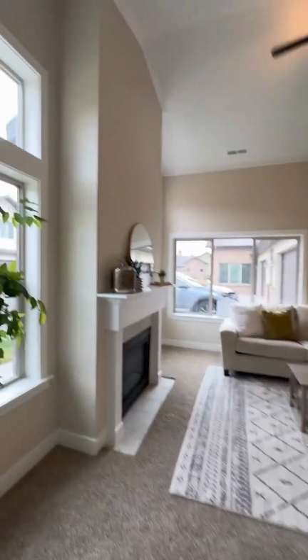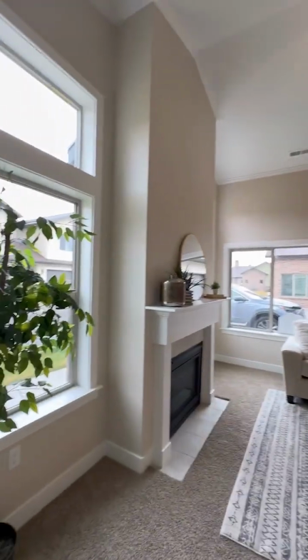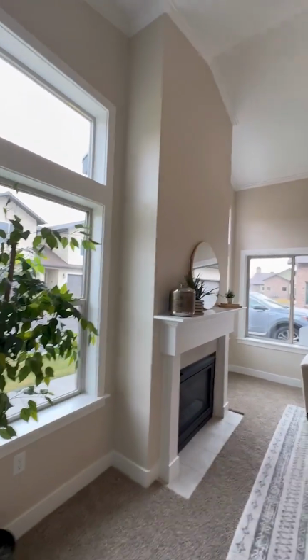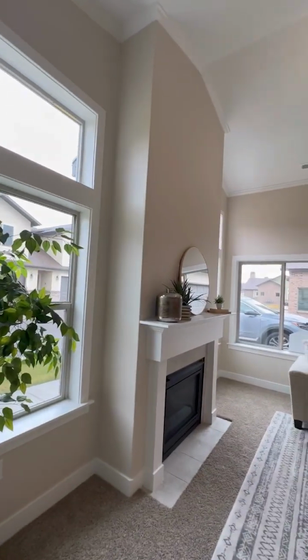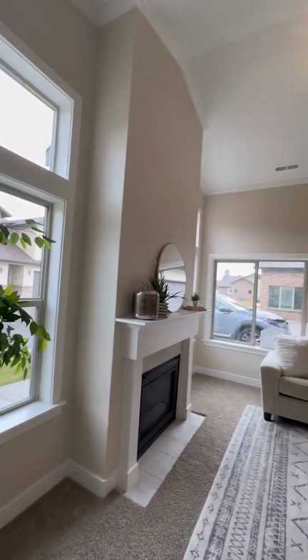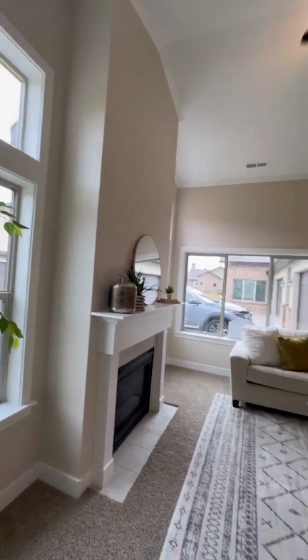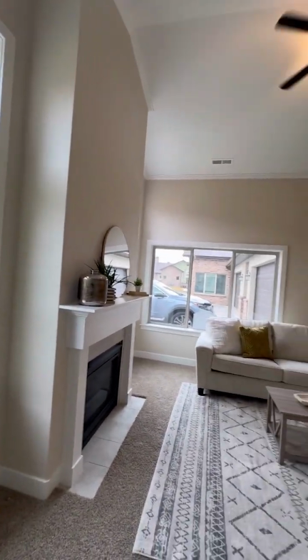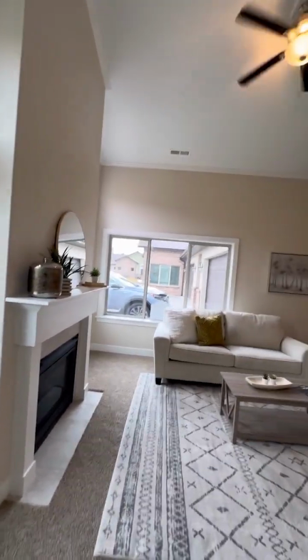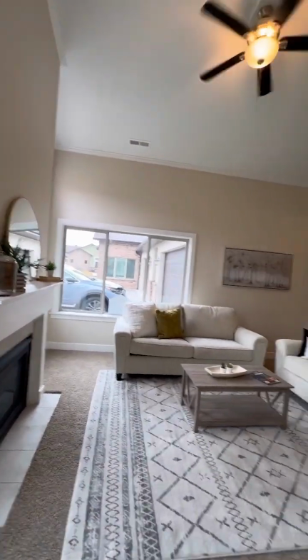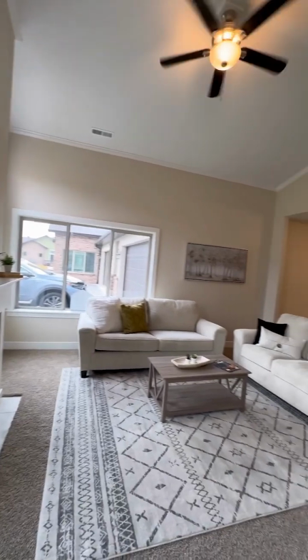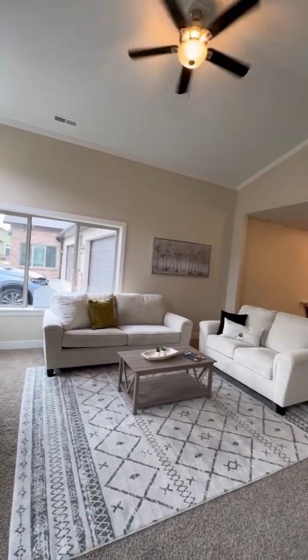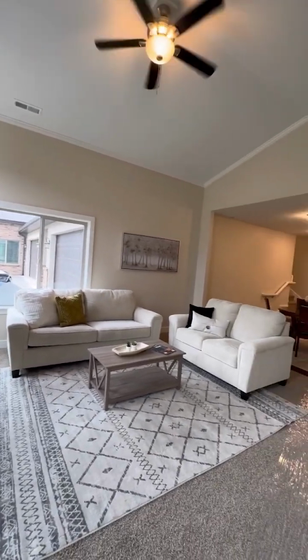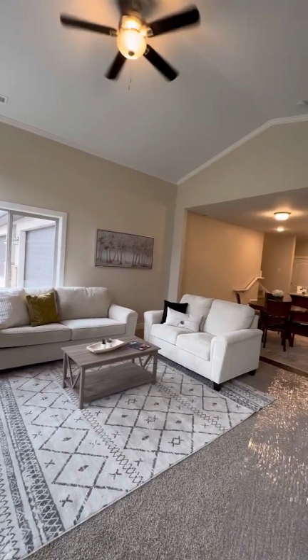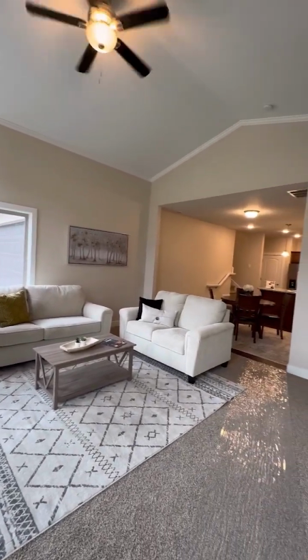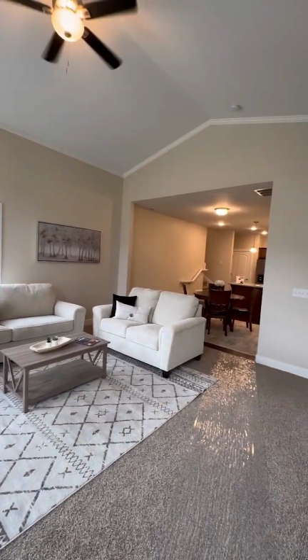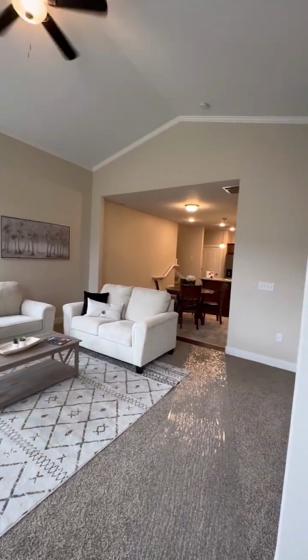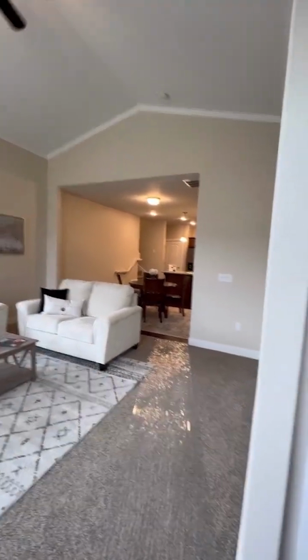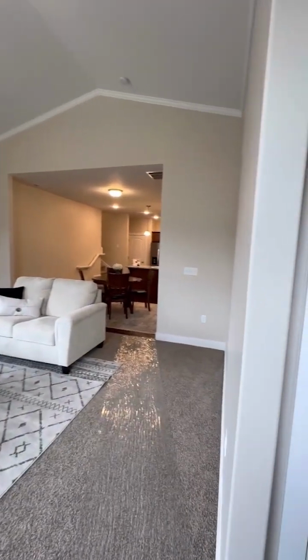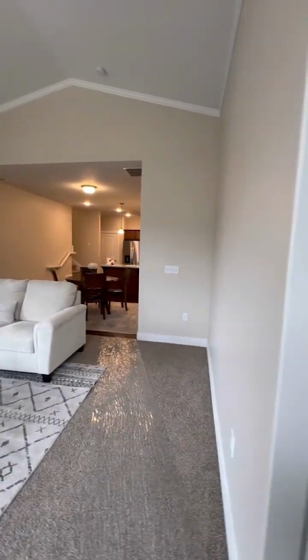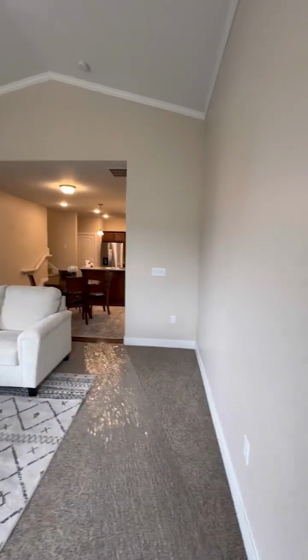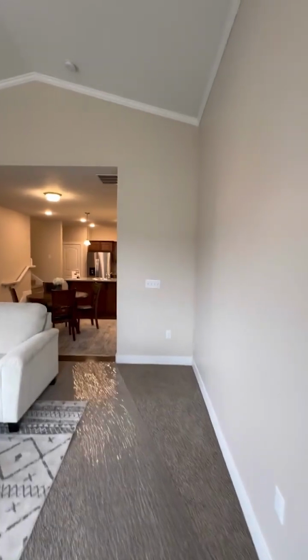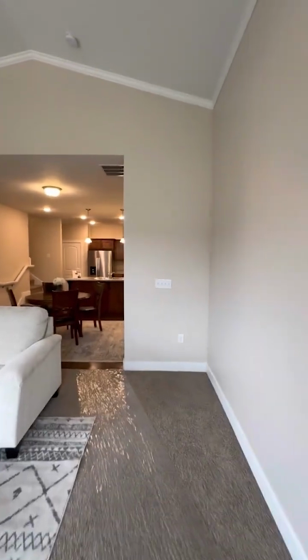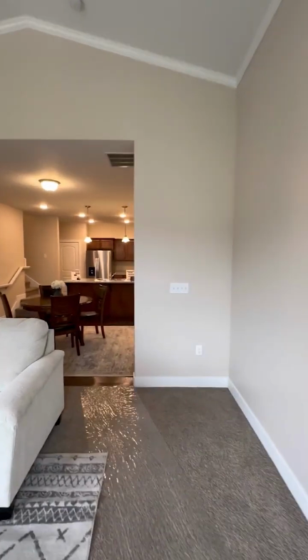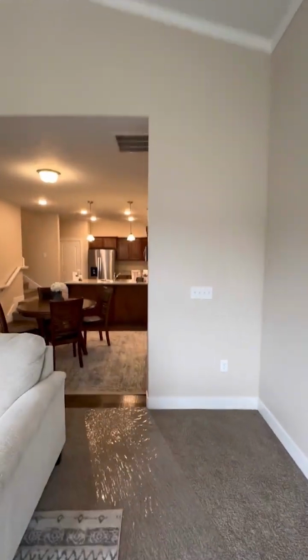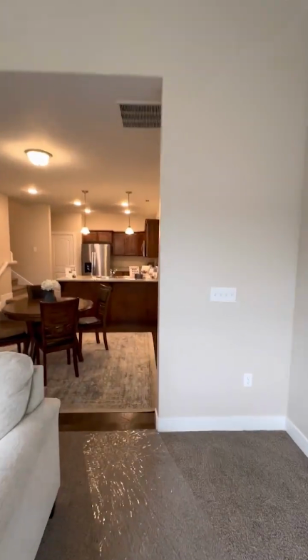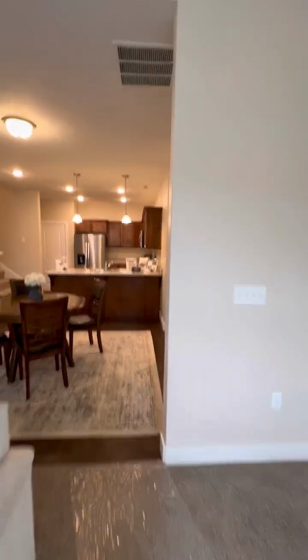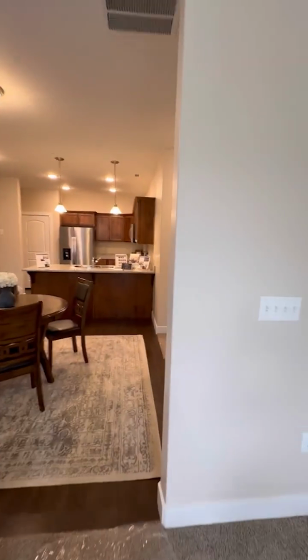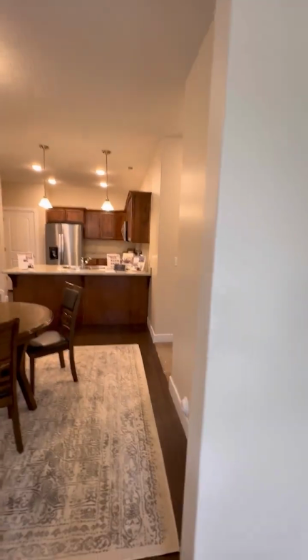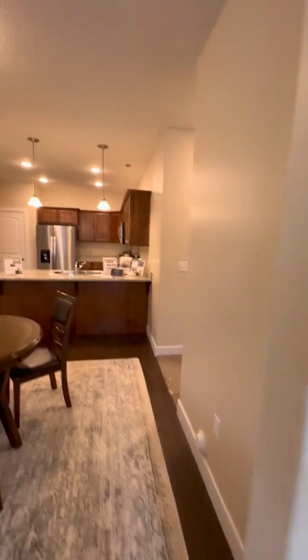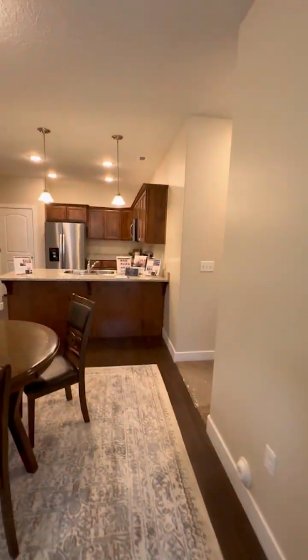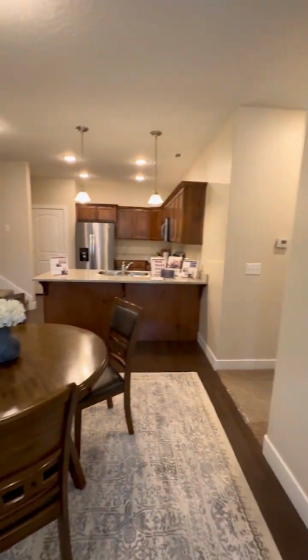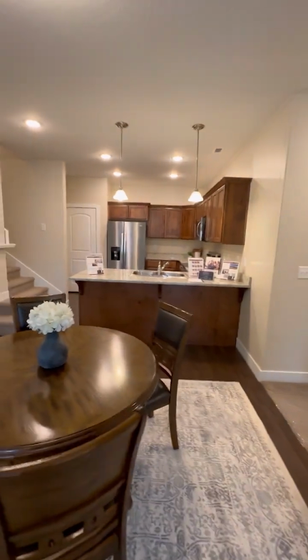You enter the home — no stairs — into a really lovely great room. There are four different models to pick from here at the Cottages, ranging from two-bedroom, three-bedroom, and four-bedroom. But they all have this really nice great room that leads into the kitchen and dining area.